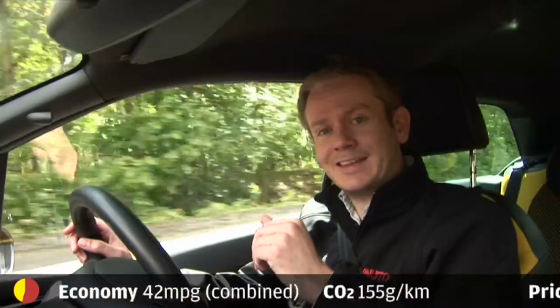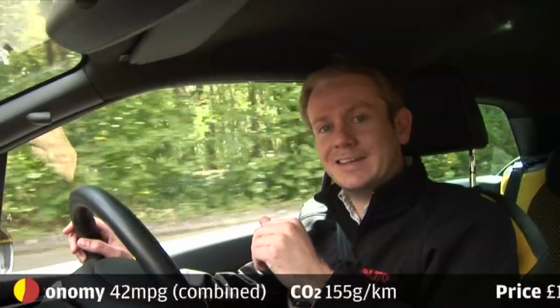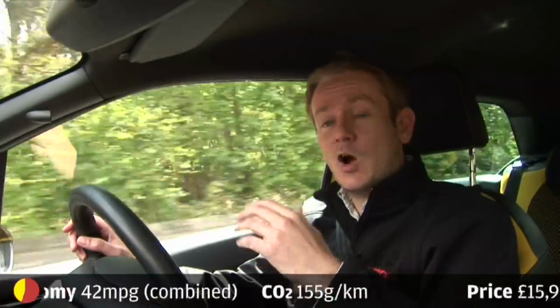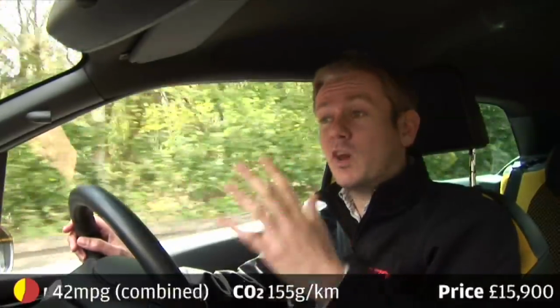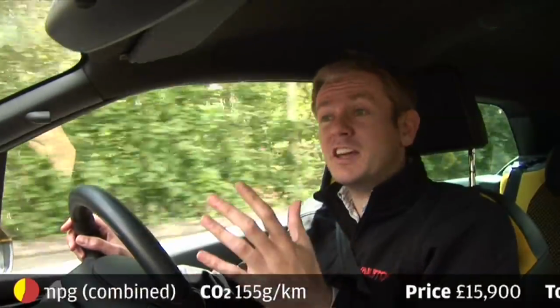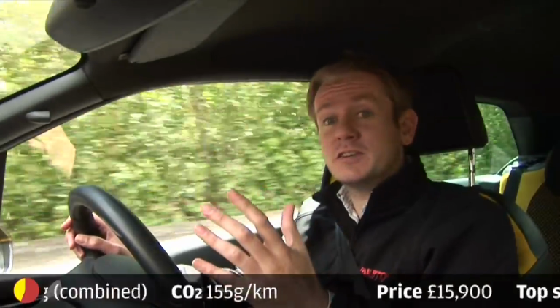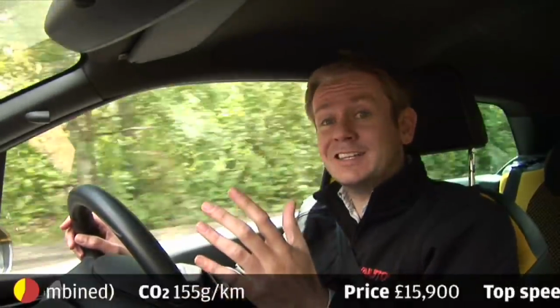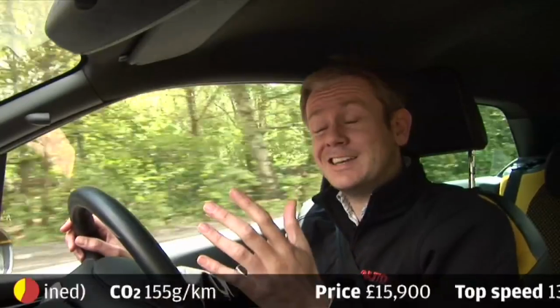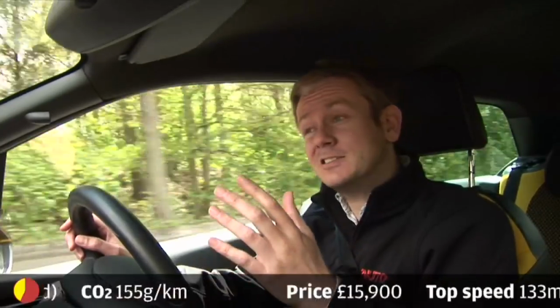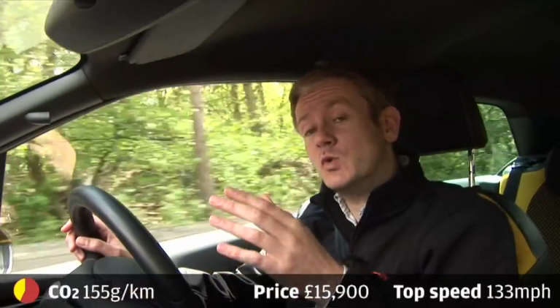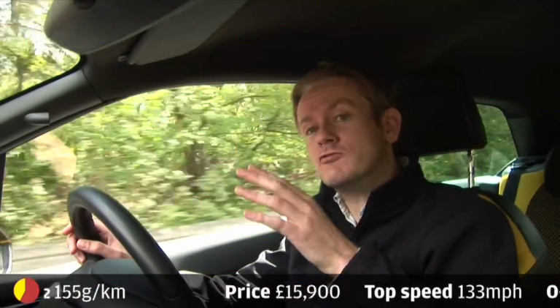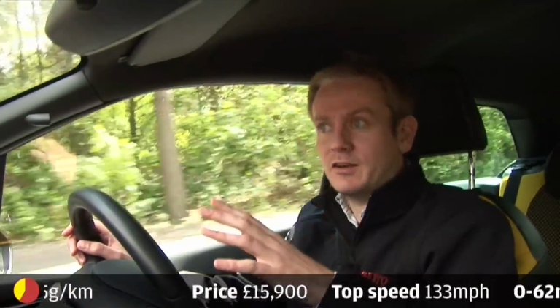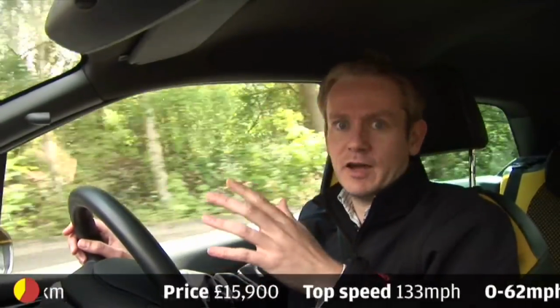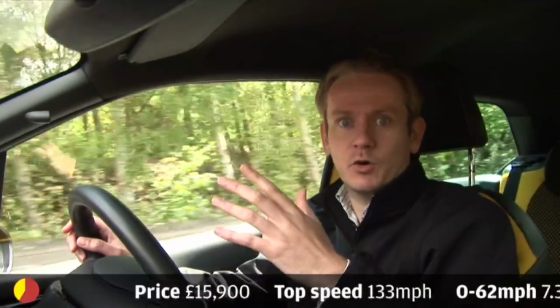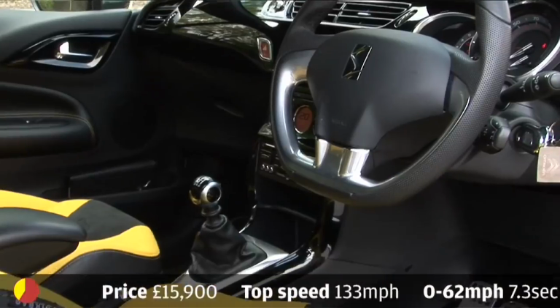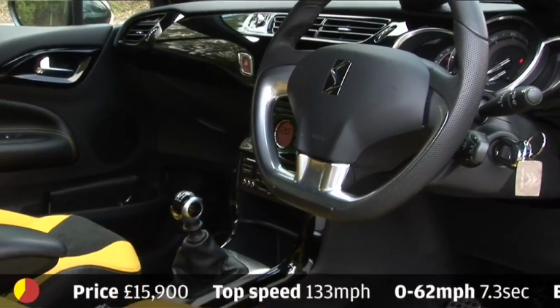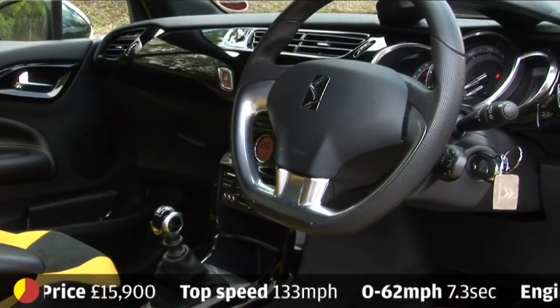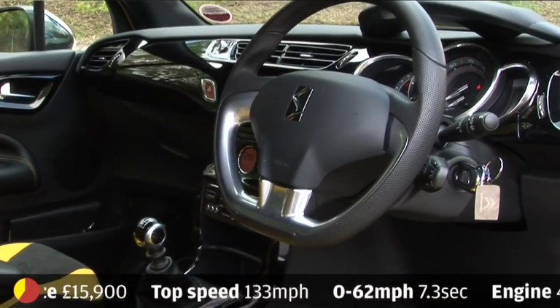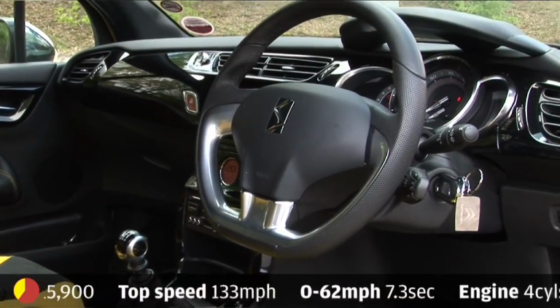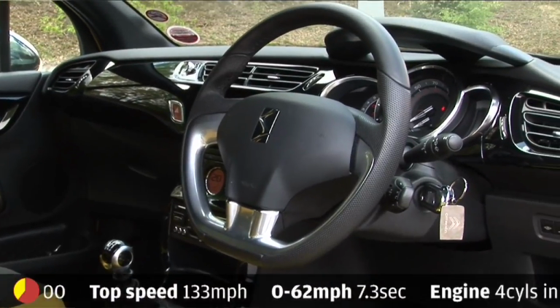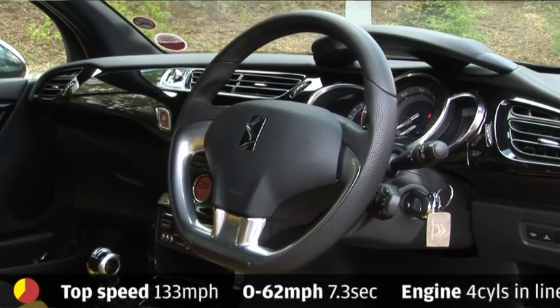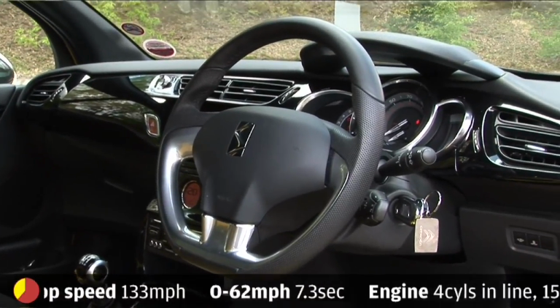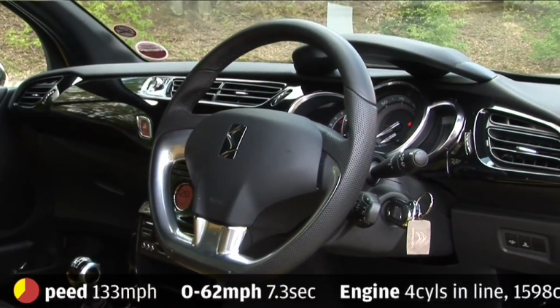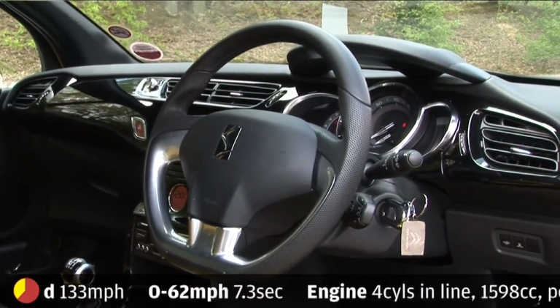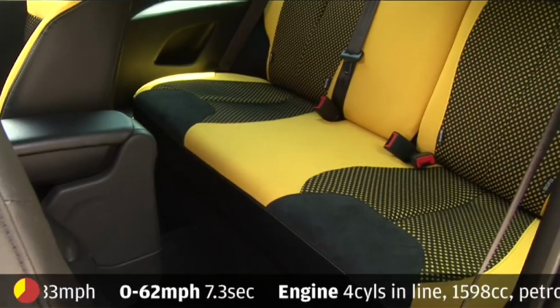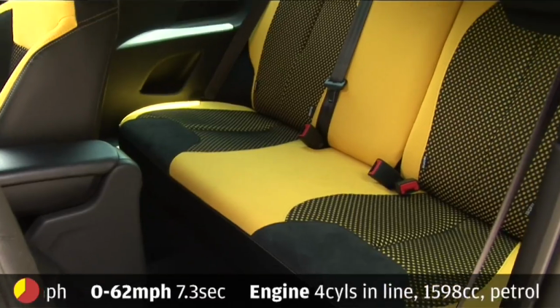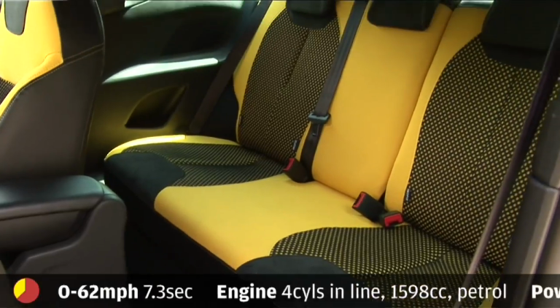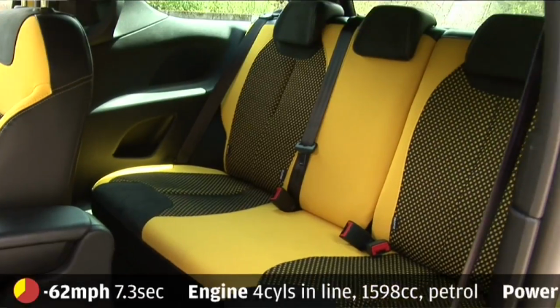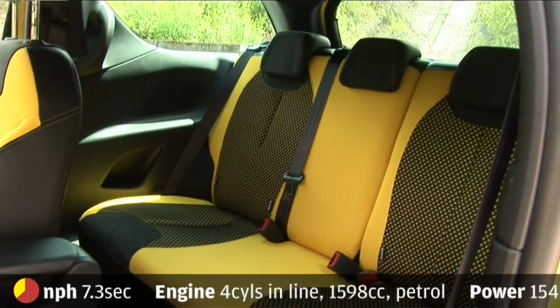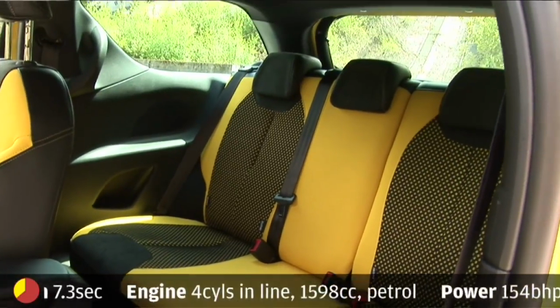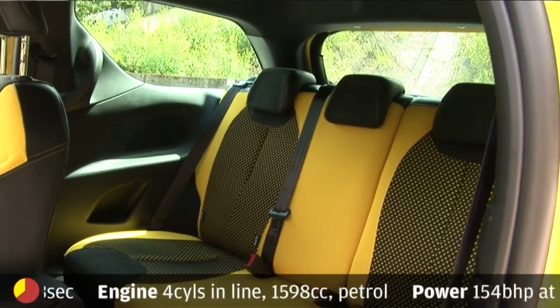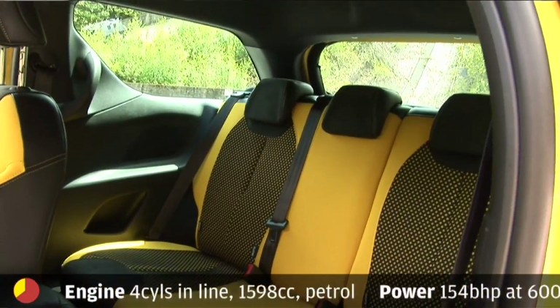Practicality. While you've got less versatility in this than you would a regular five-door hatch, there is more rear accommodation and more boot space than you get in the Mini or the Fiat.